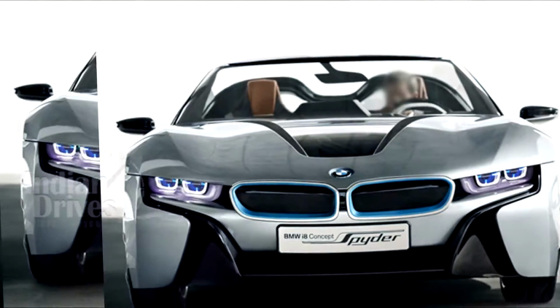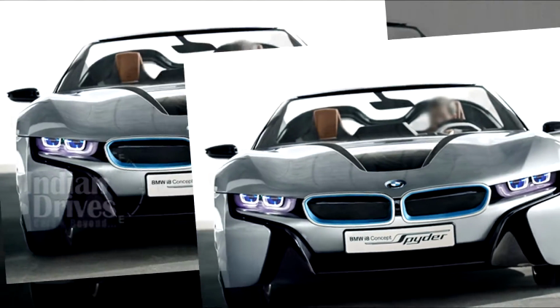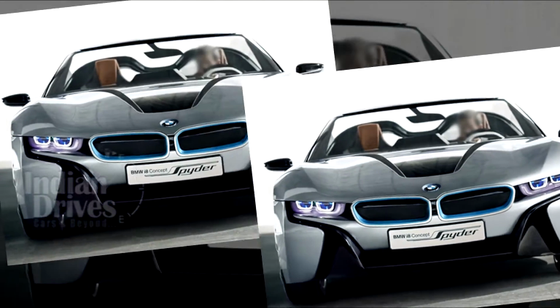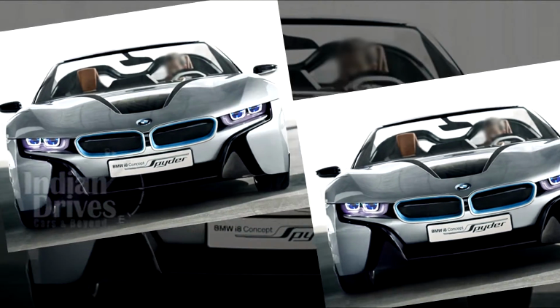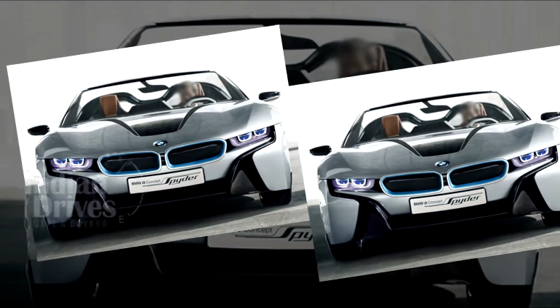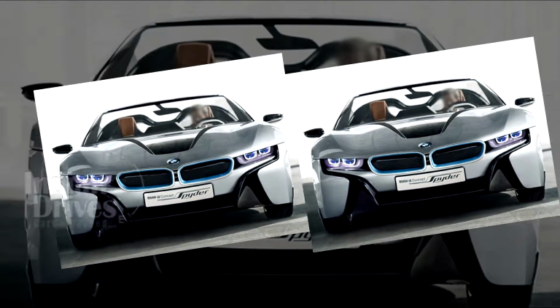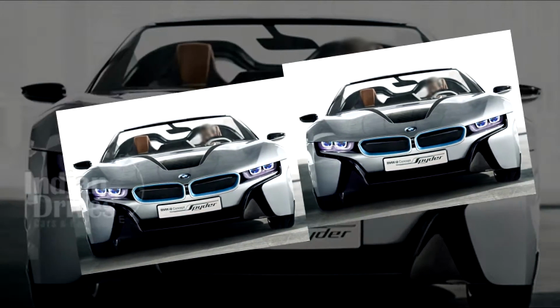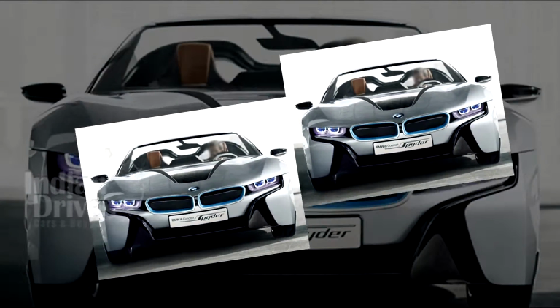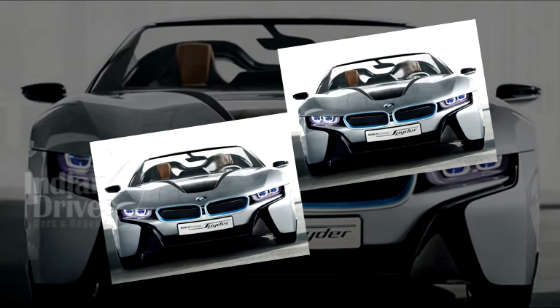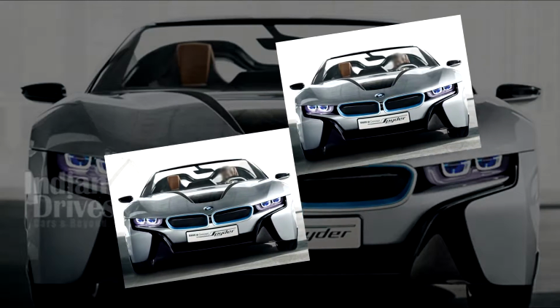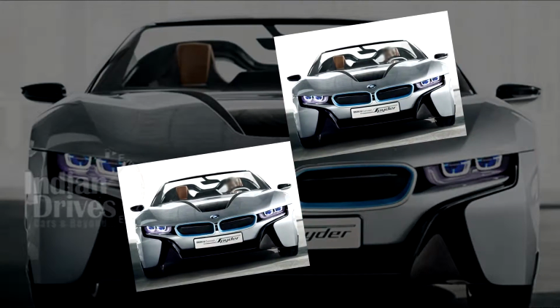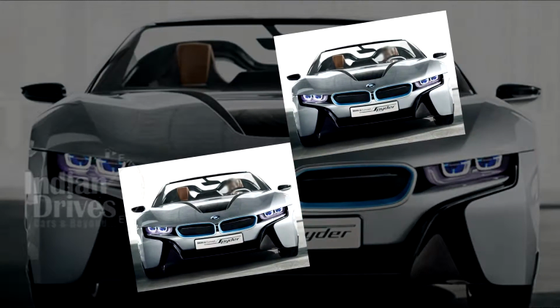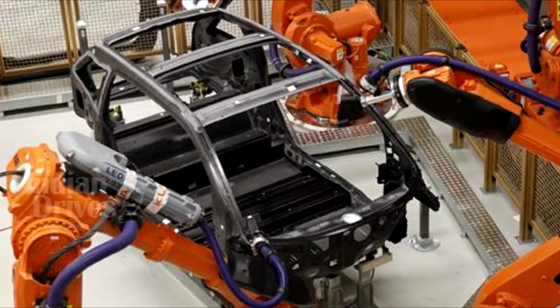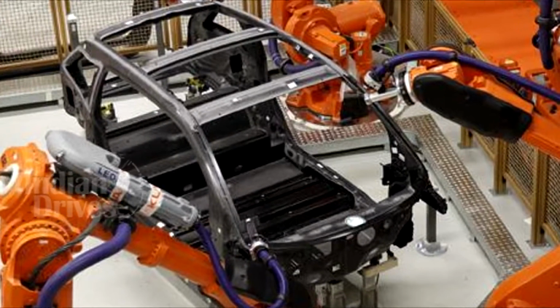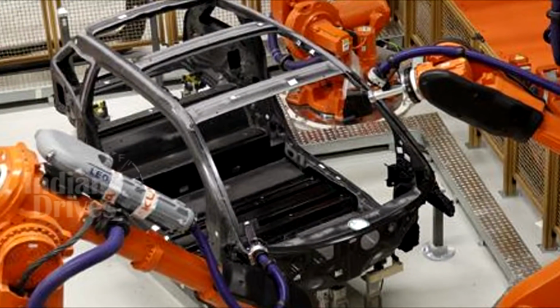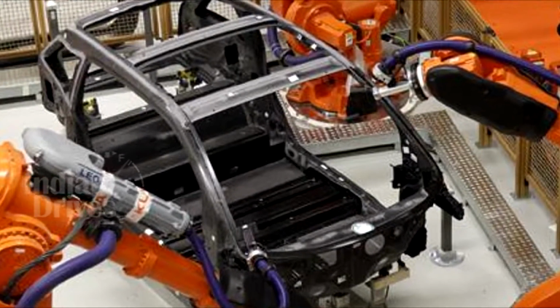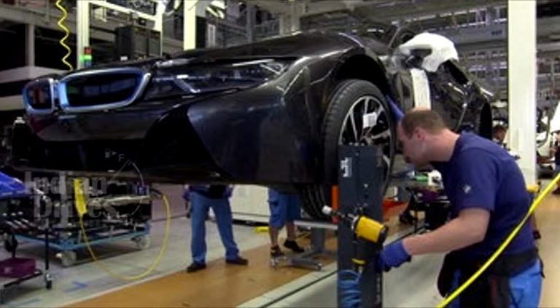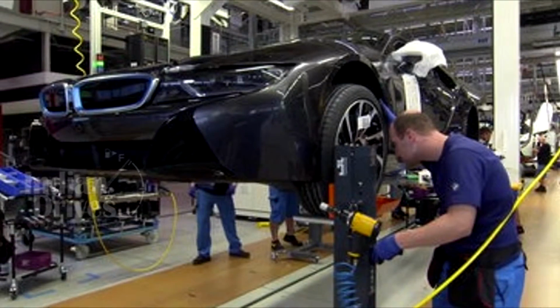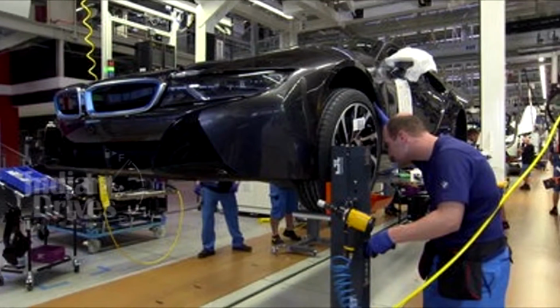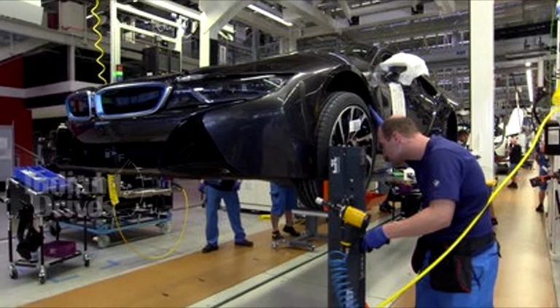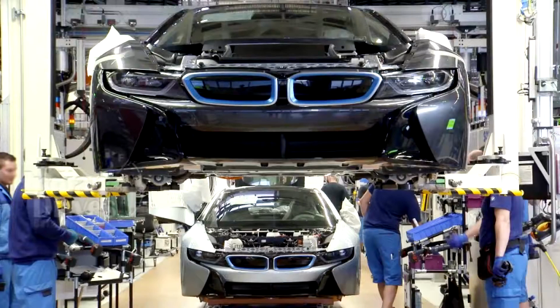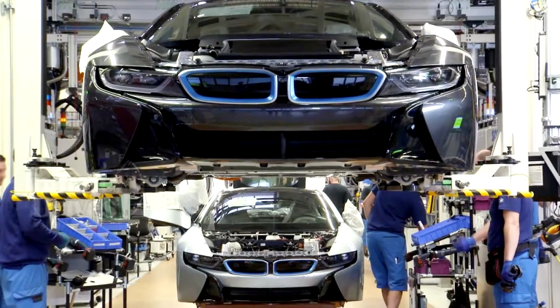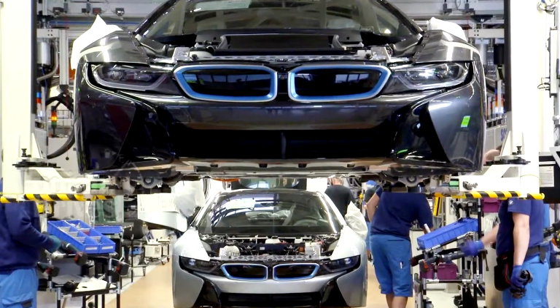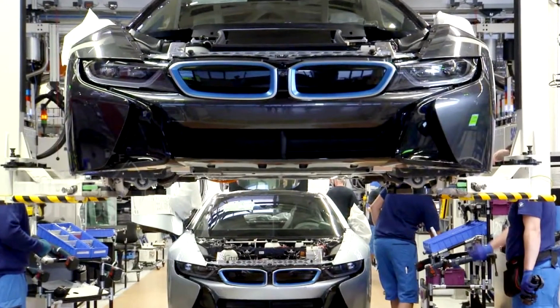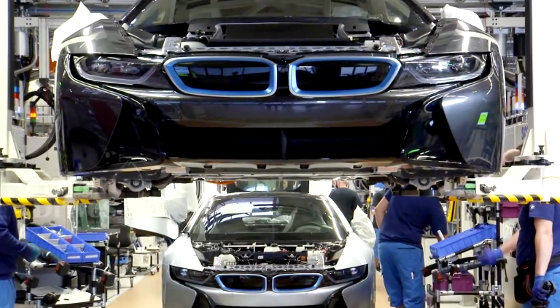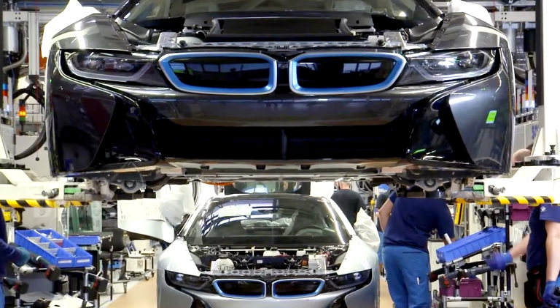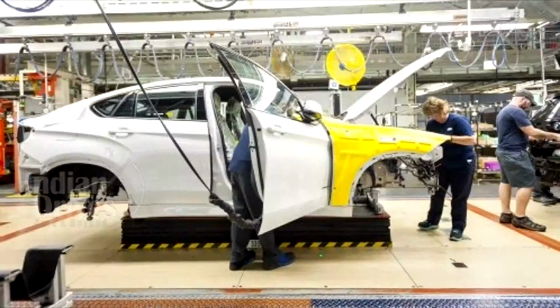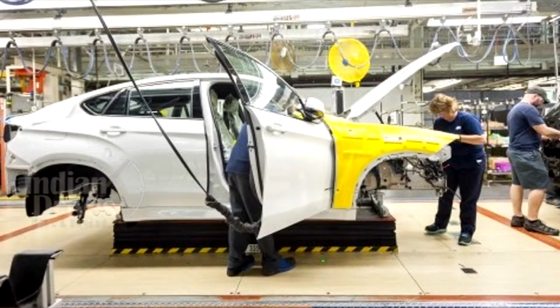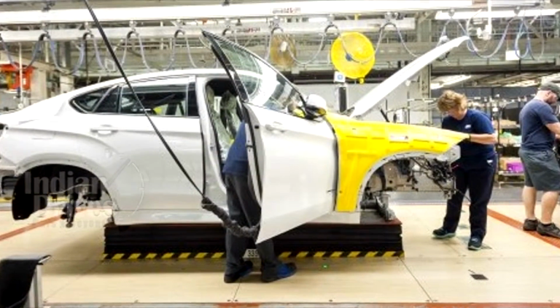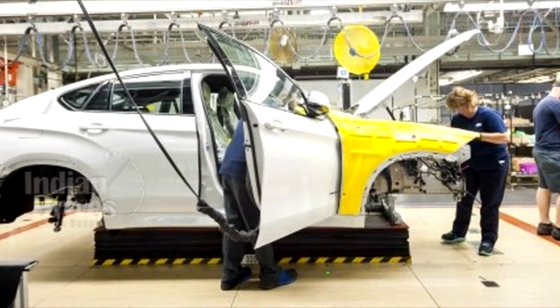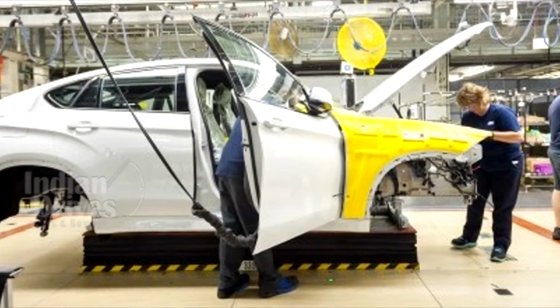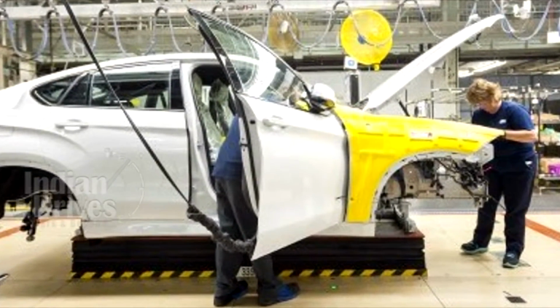Till now, the development of the i8 Spyder has been plagued by delays, as BMW engineers had a tough time developing the carbon fiber reinforced plastic body for the convertible.